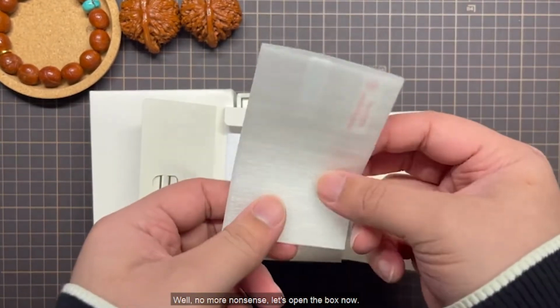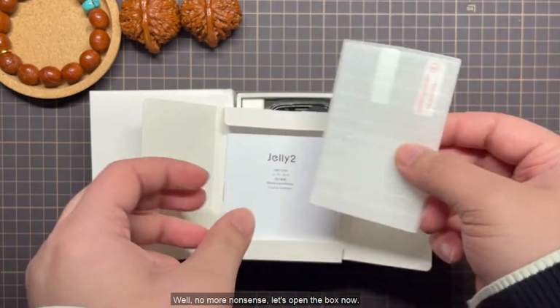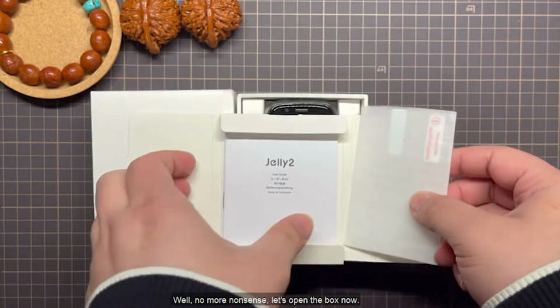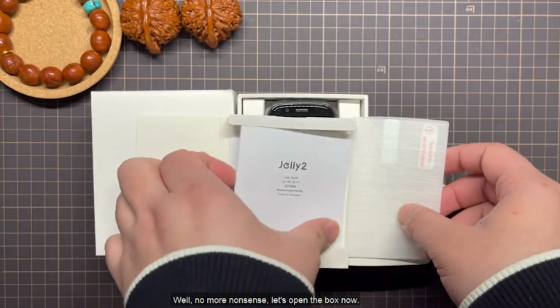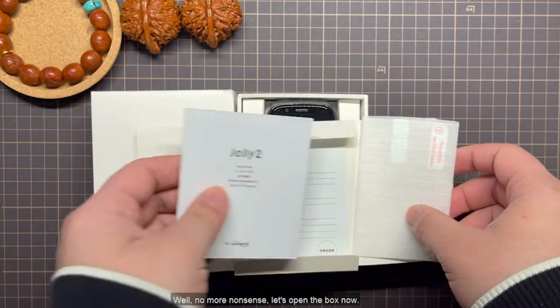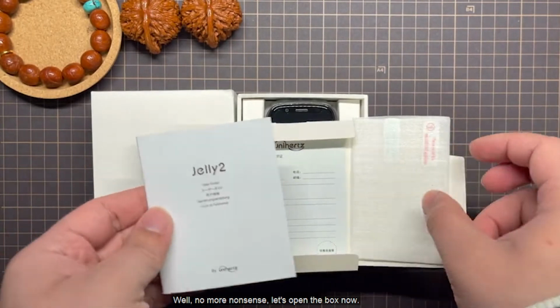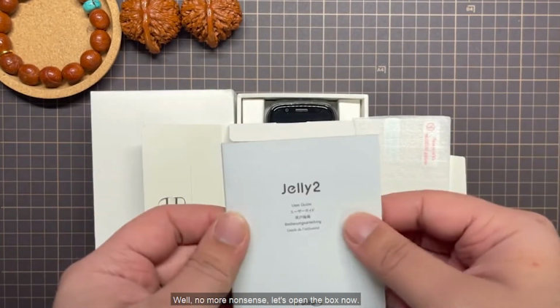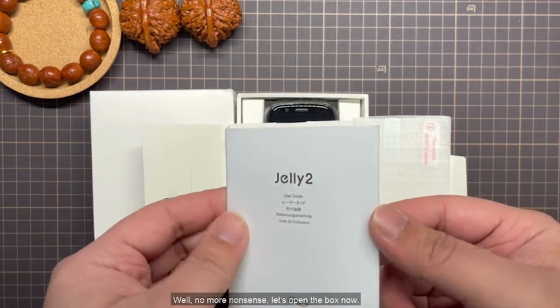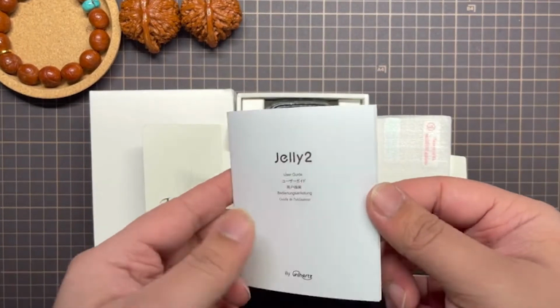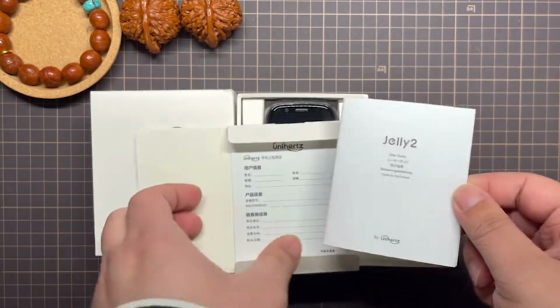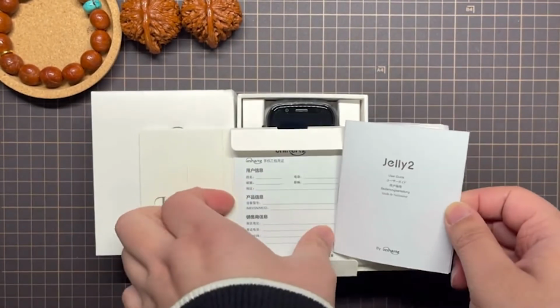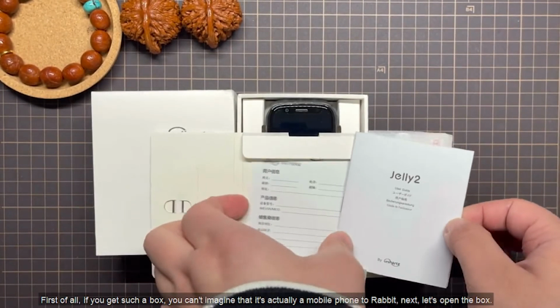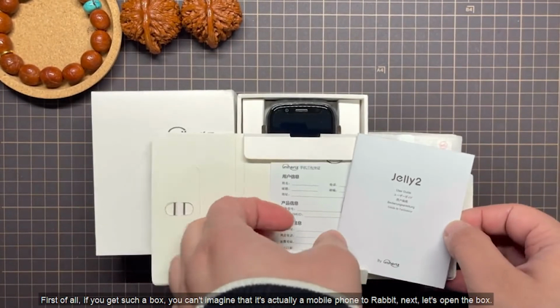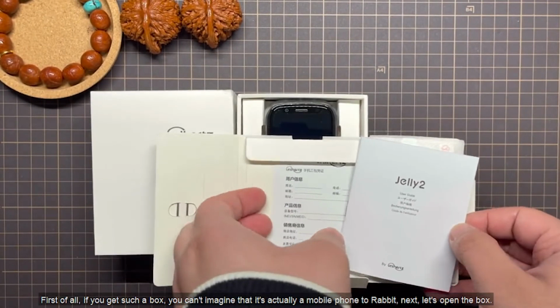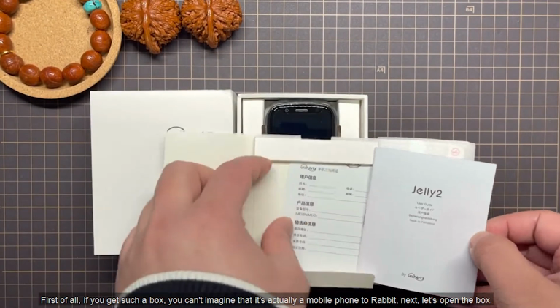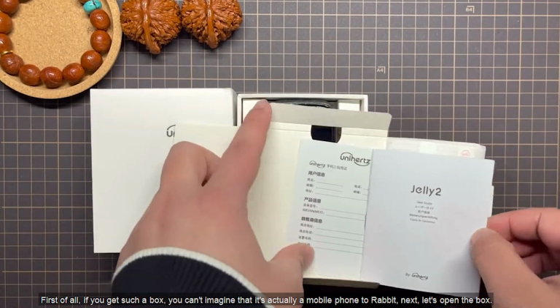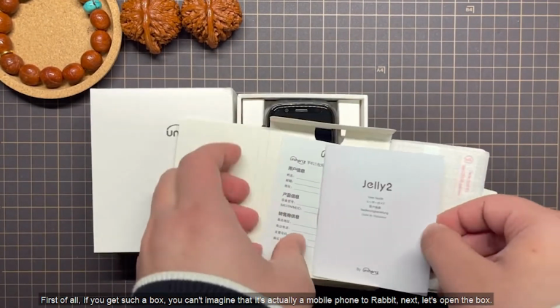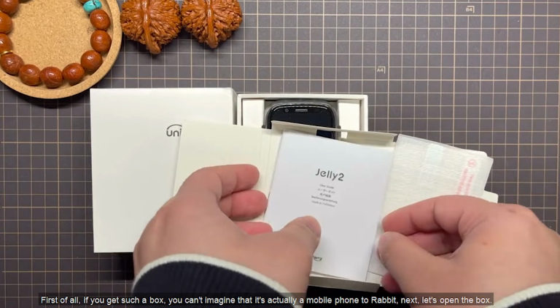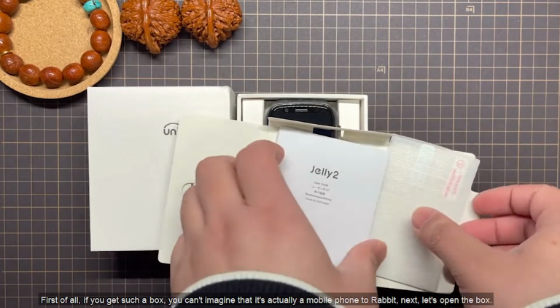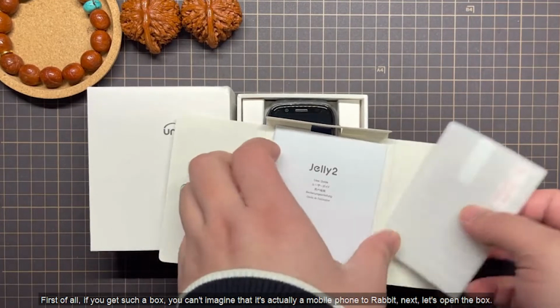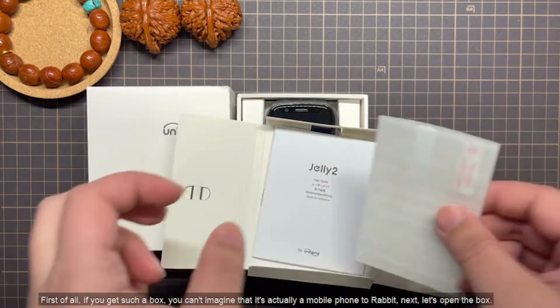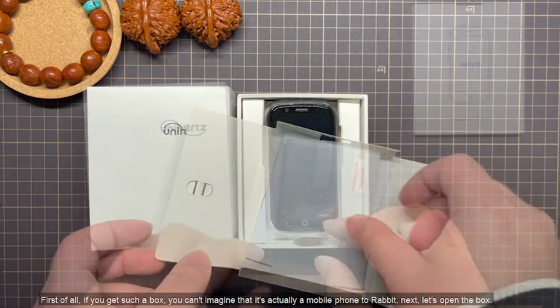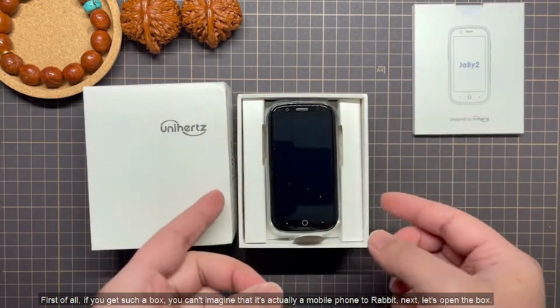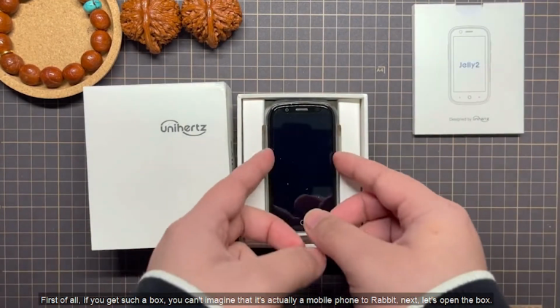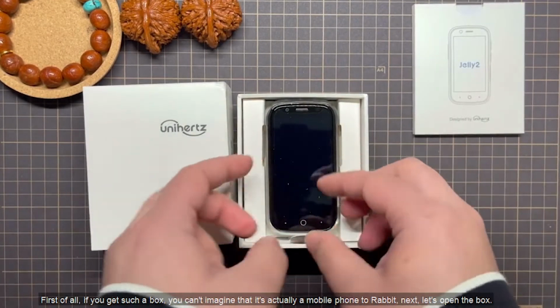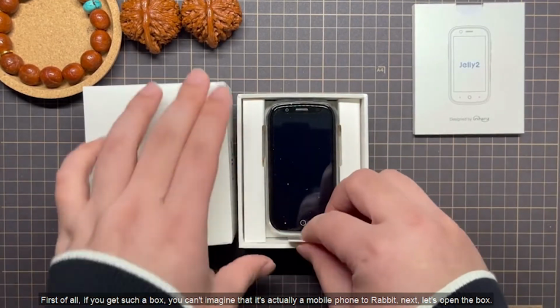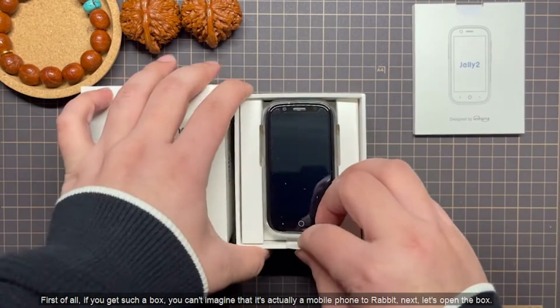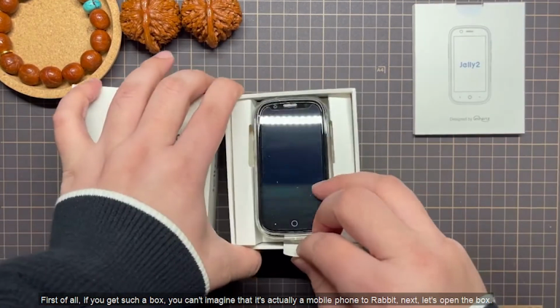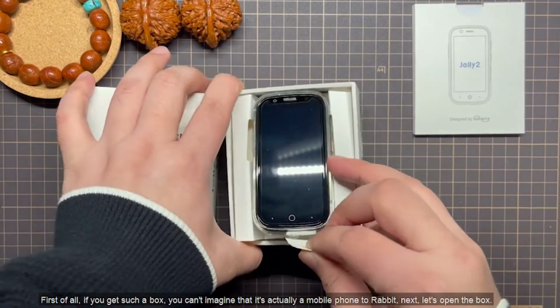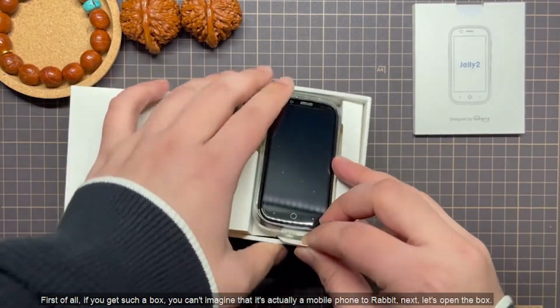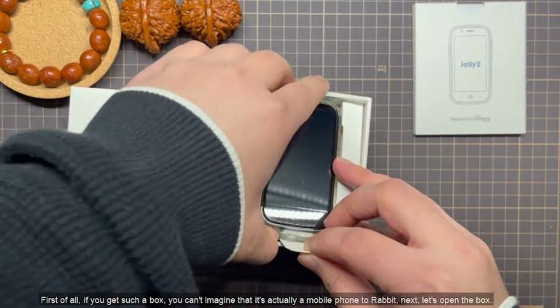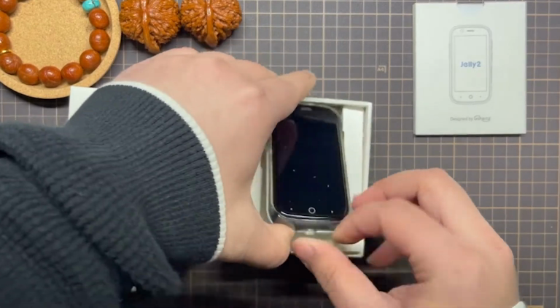No more nonsense. Let's open the box now. If you get such a box, you can't imagine that it's actually a mobile phone inside. Let's open the box.